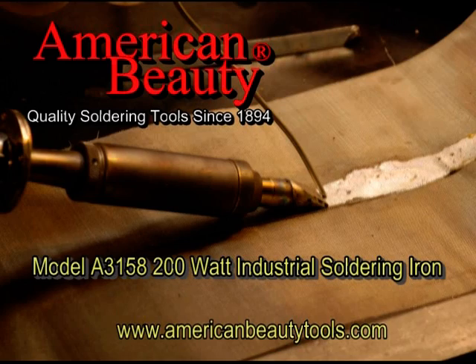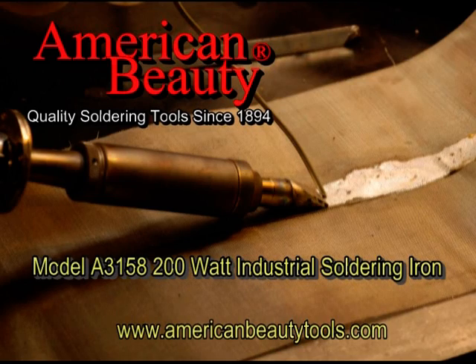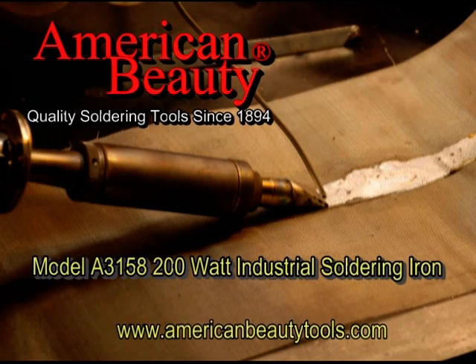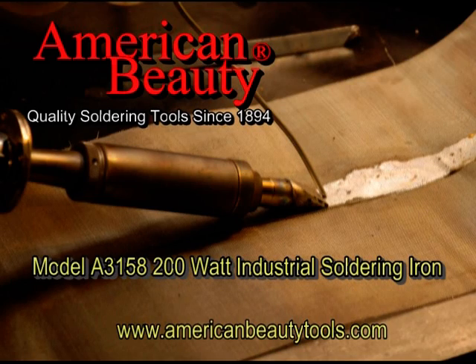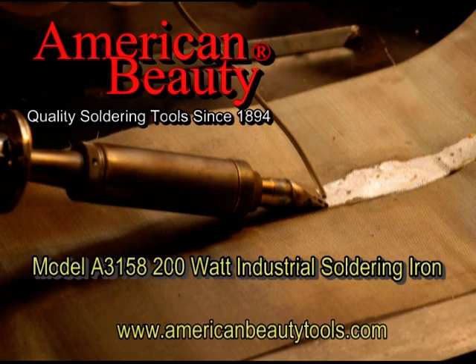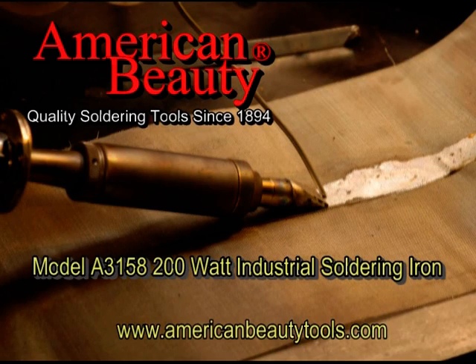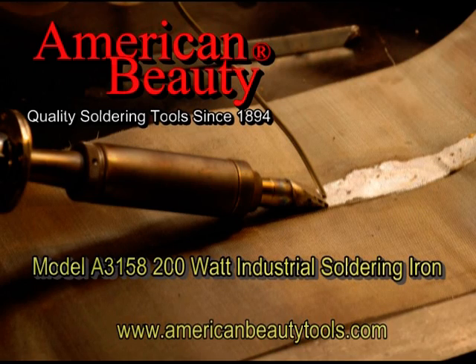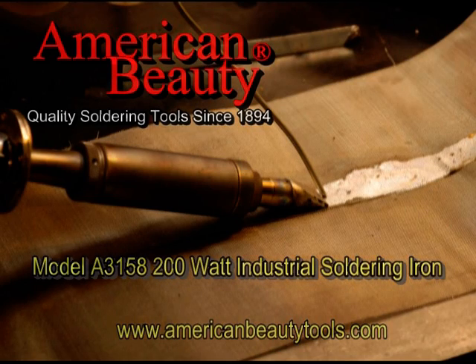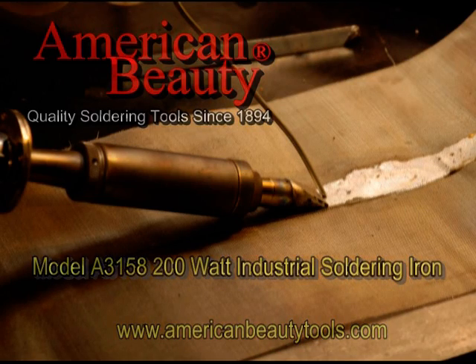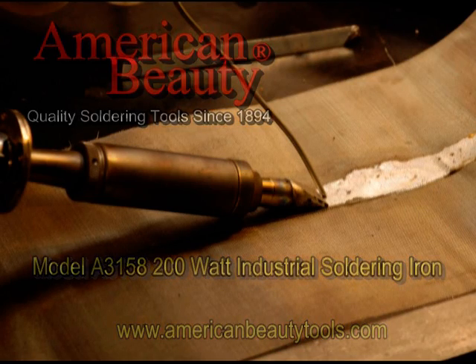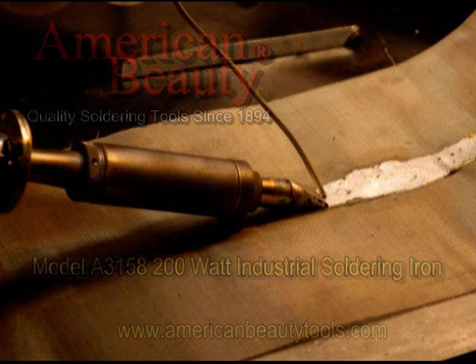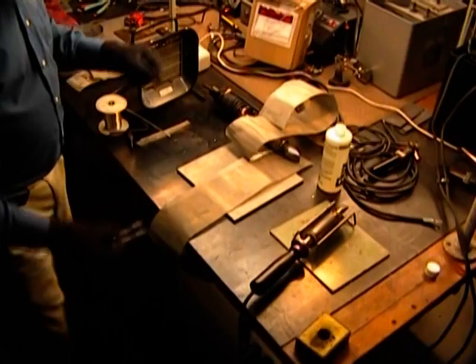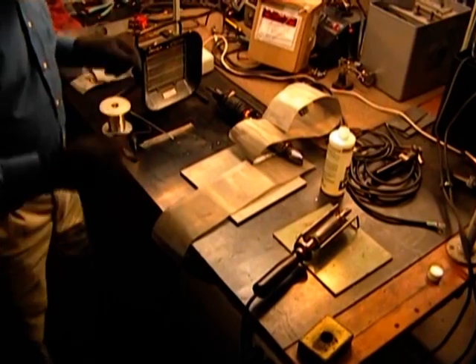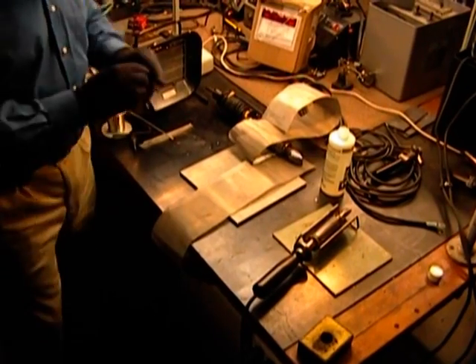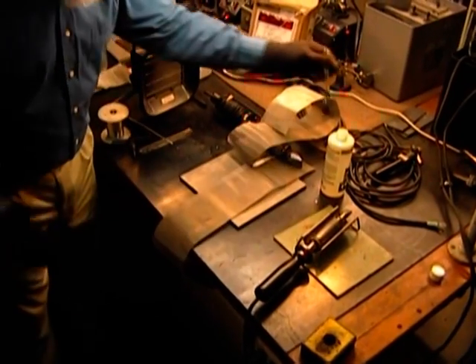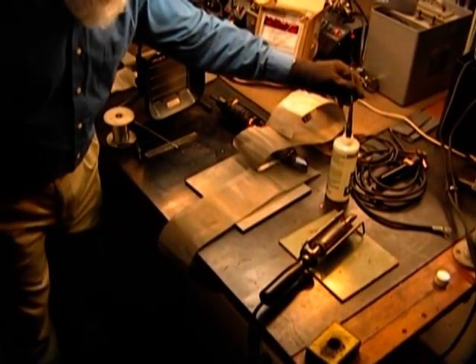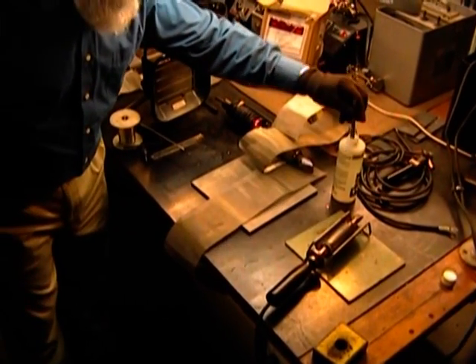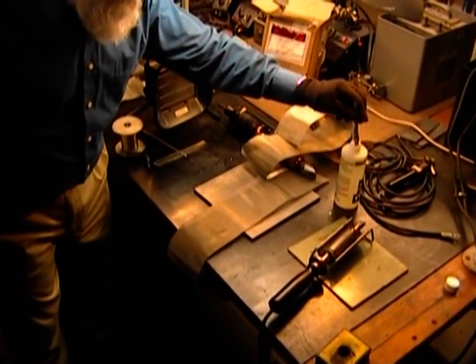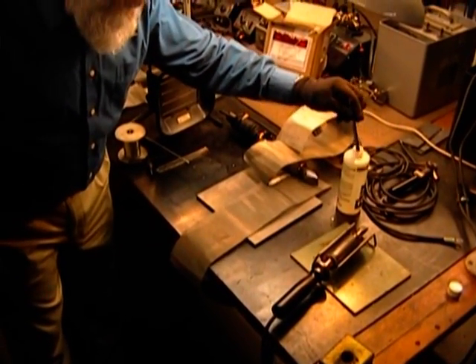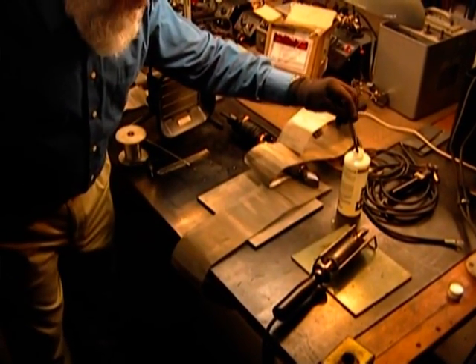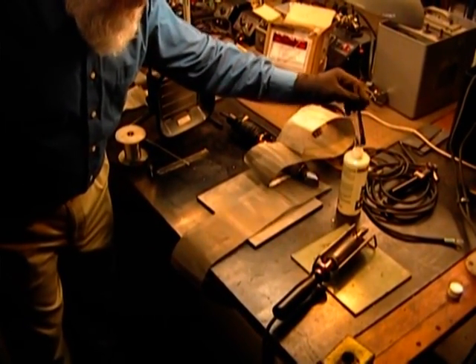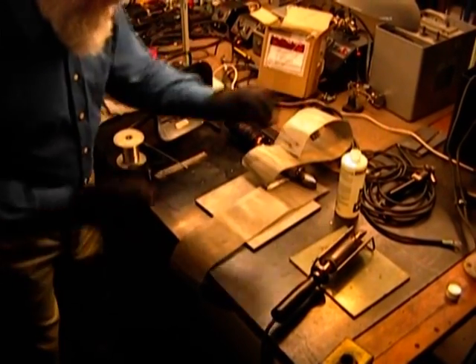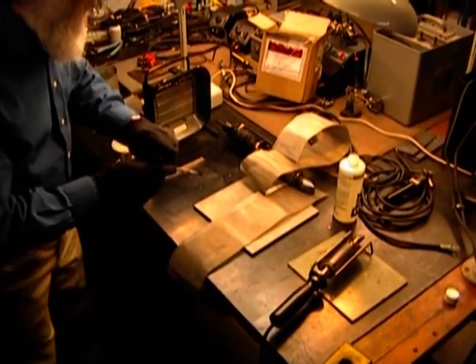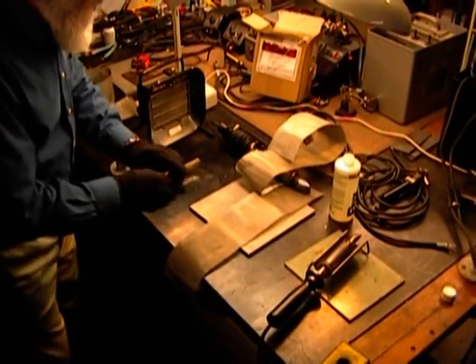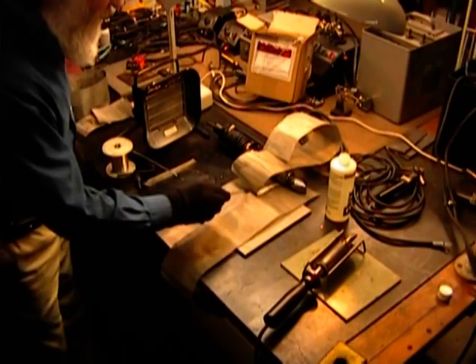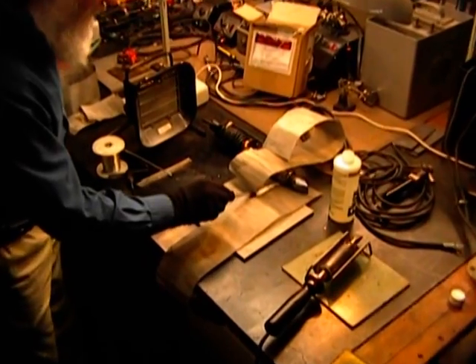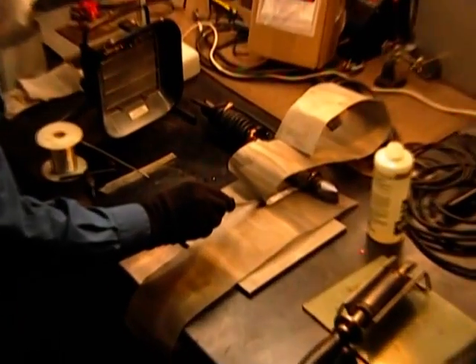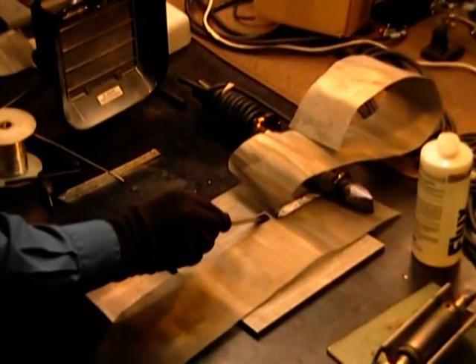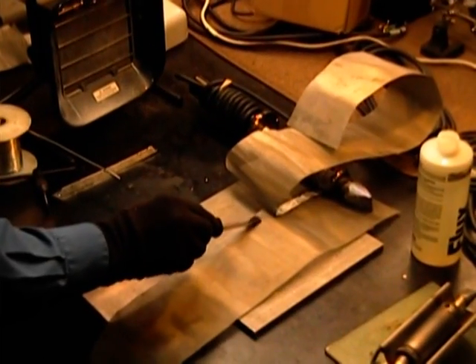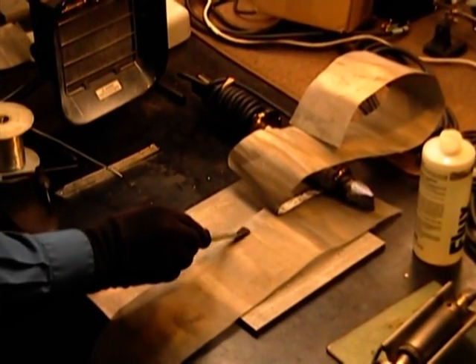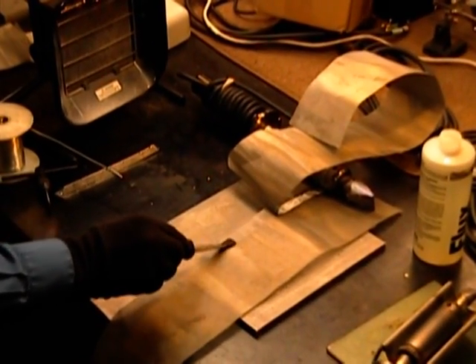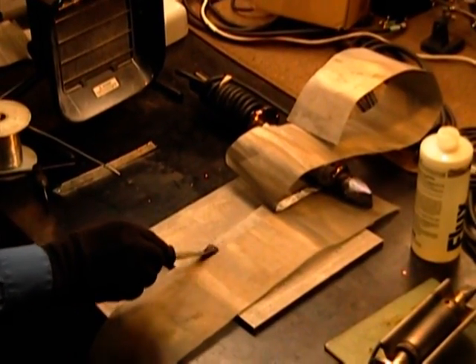This demonstration represents a specialty application using American Beauty Industrial Soldering Irons. We start with some liquid flux — this is some good heavy flux for stainless steel. This is stainless steel wire mesh that we're working on.